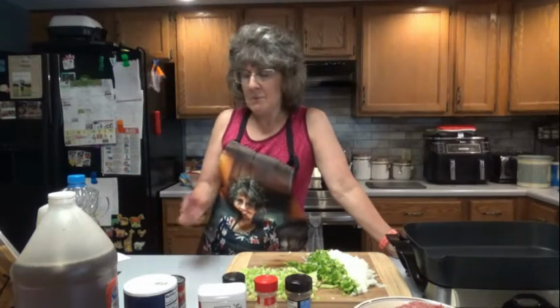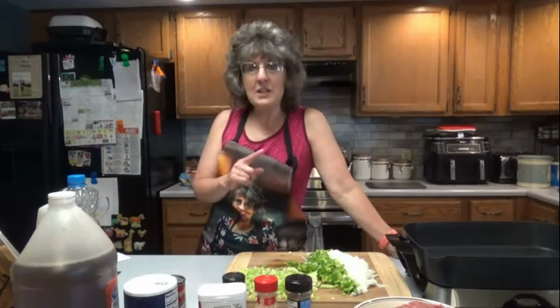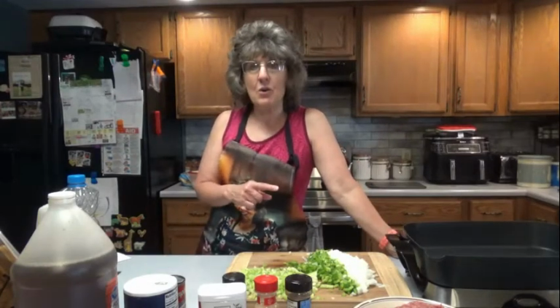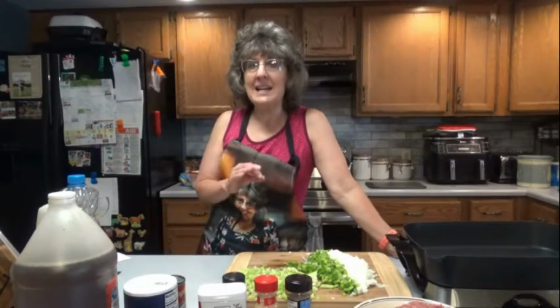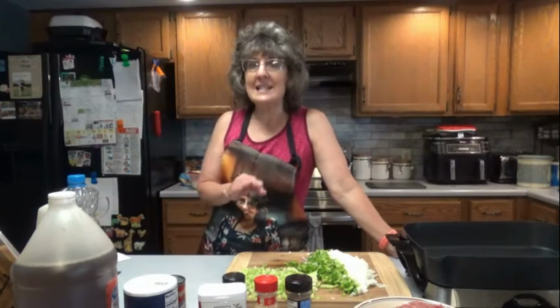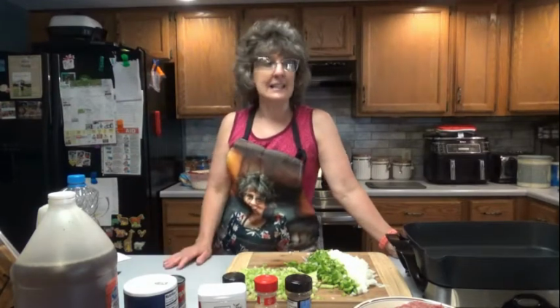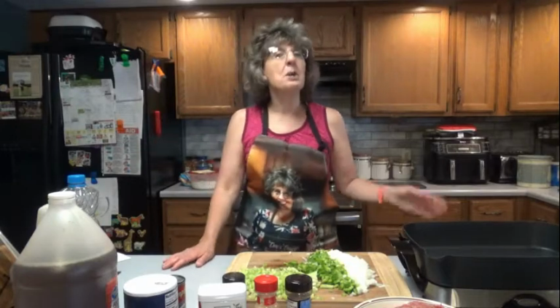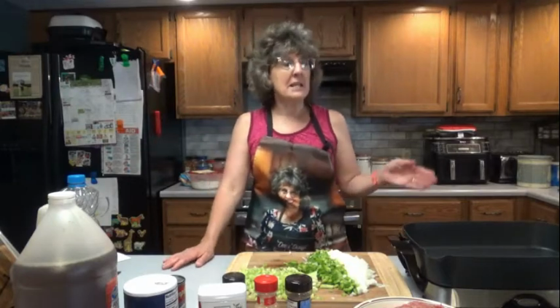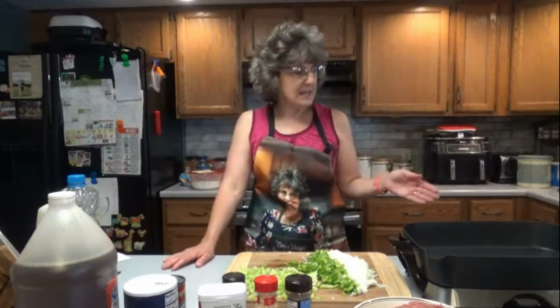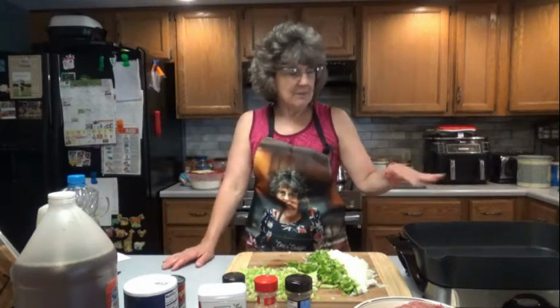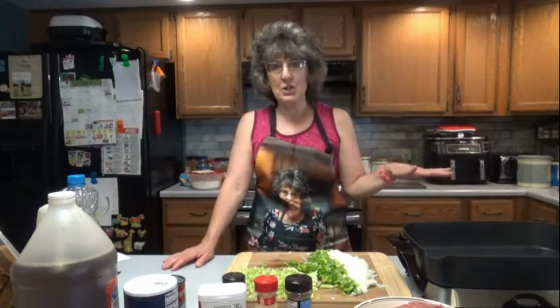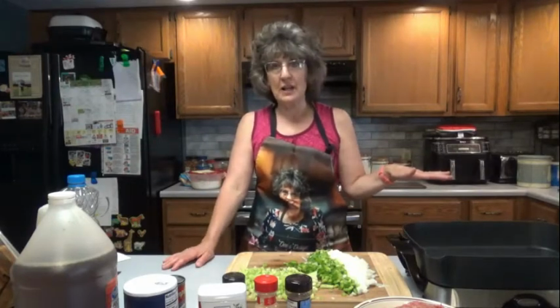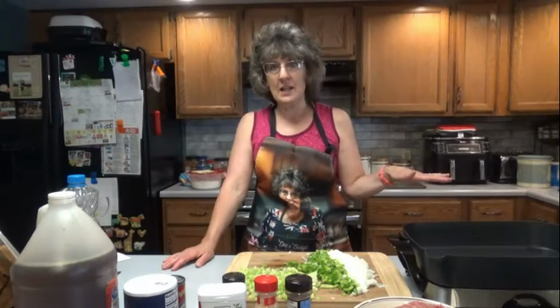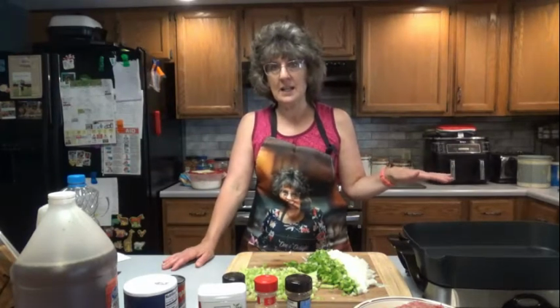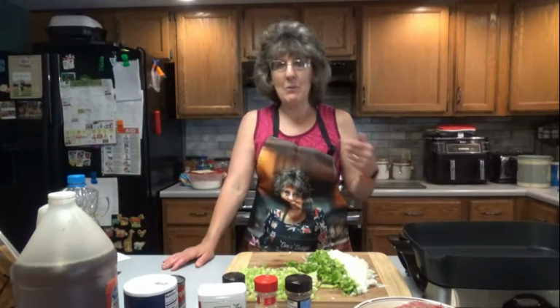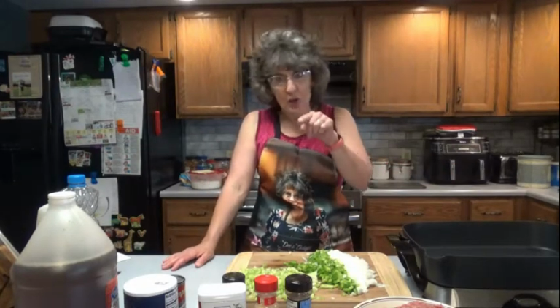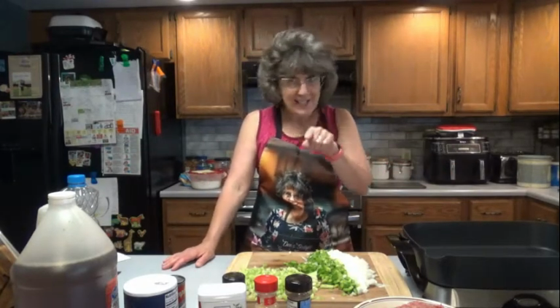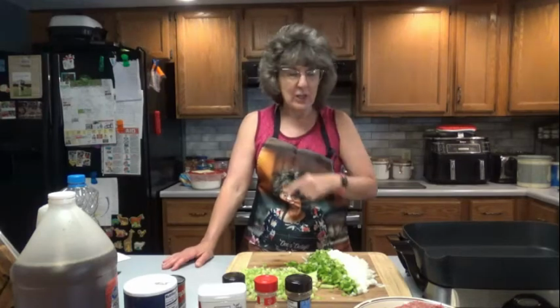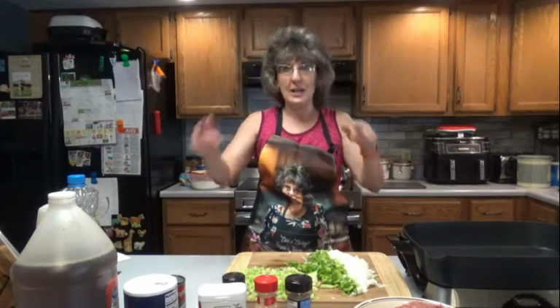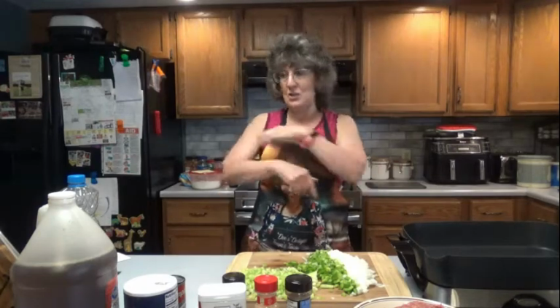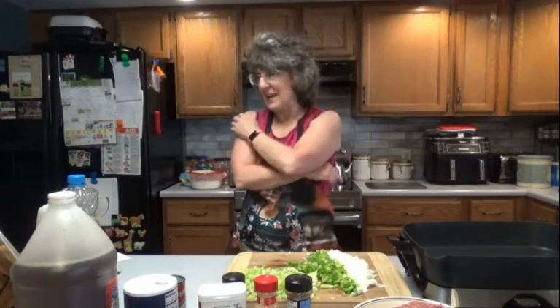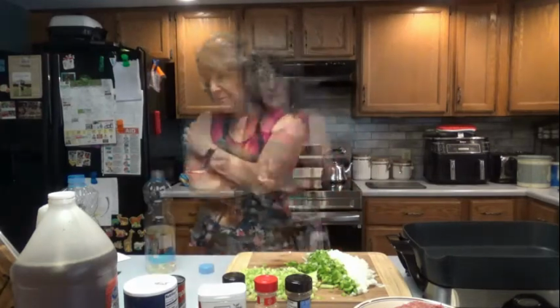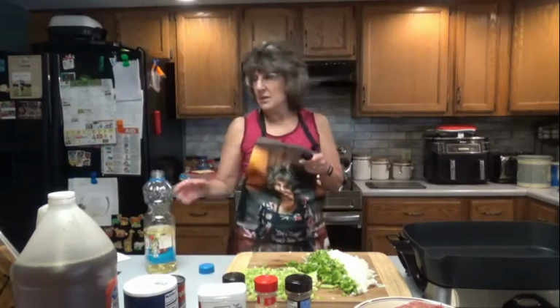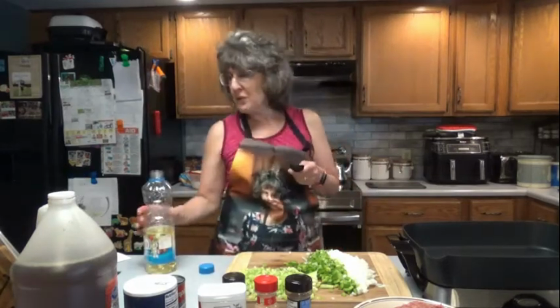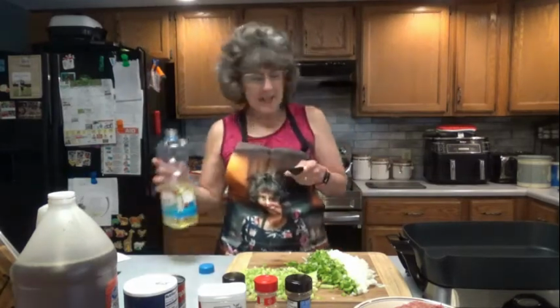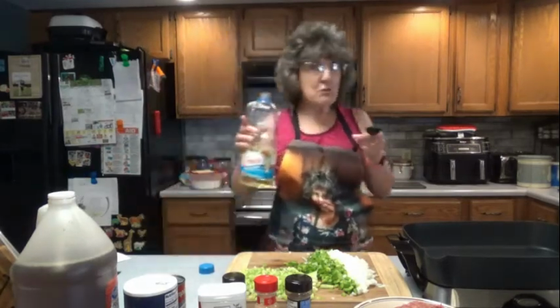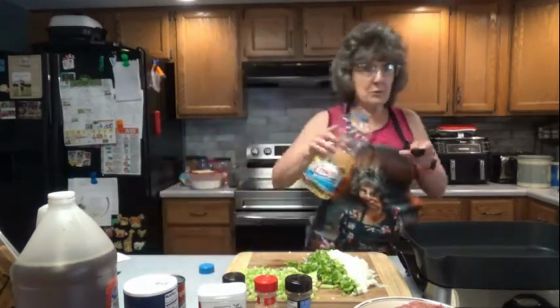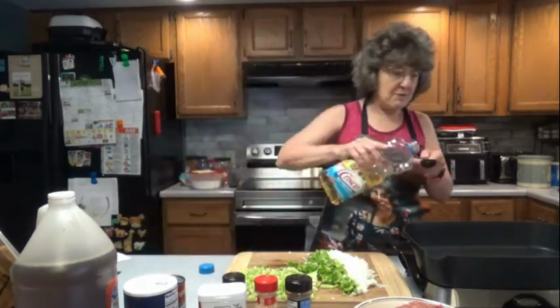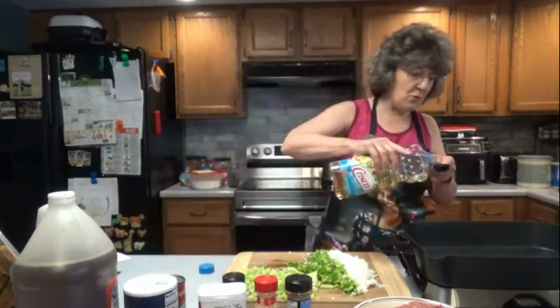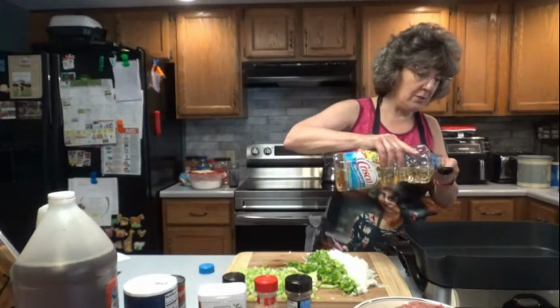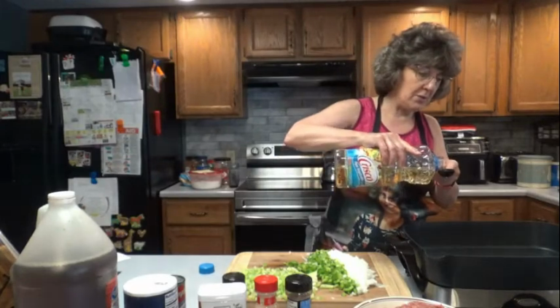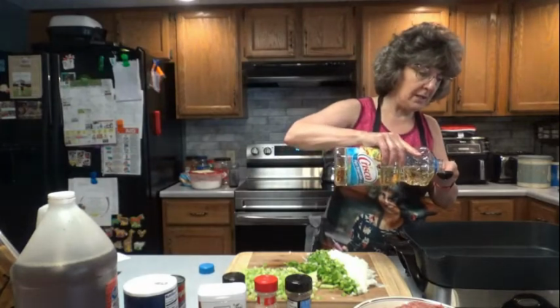First, get started by heating a skillet to medium heat. I'm just going to use an electric skillet today, that way I can look at you and we can cook and talk together. So first let's add our 2 tablespoons of vegetable oil to our skillet.